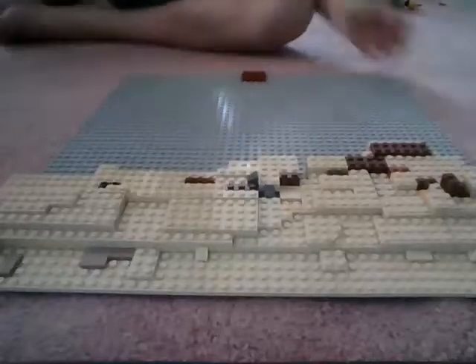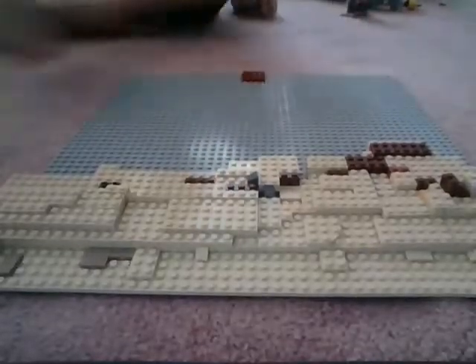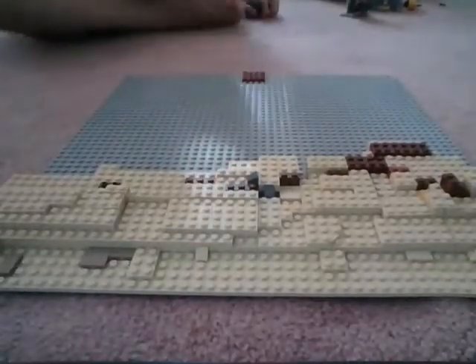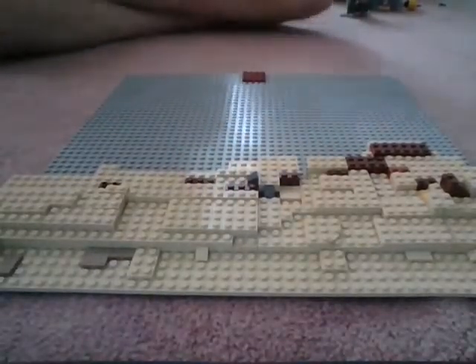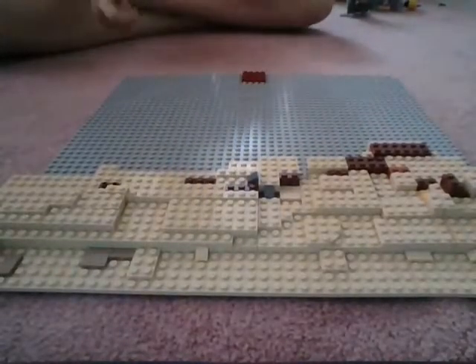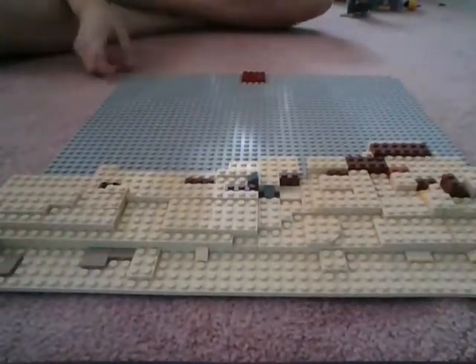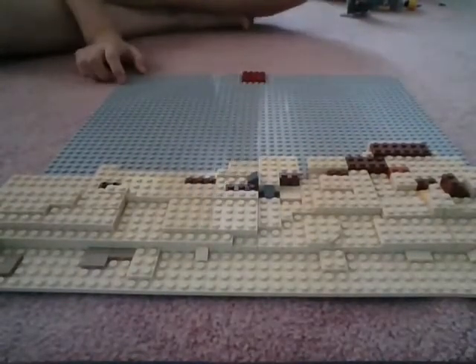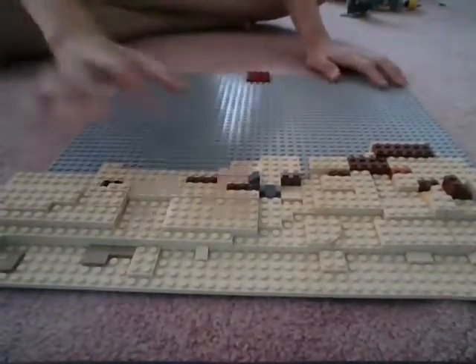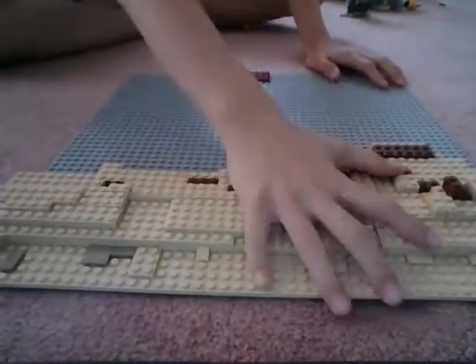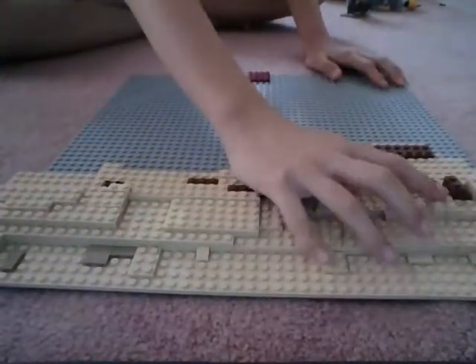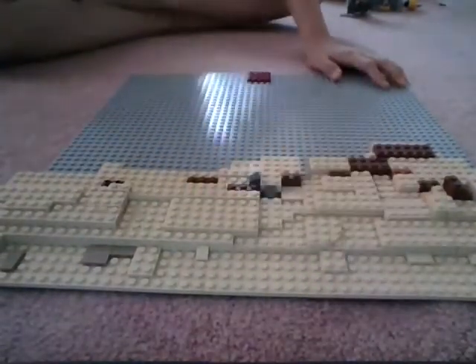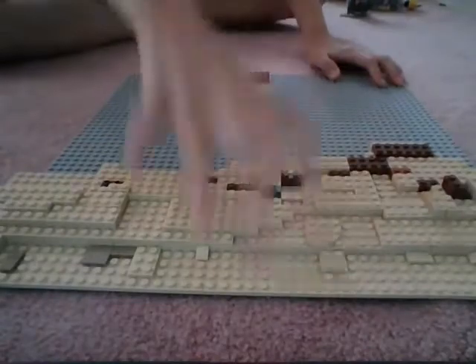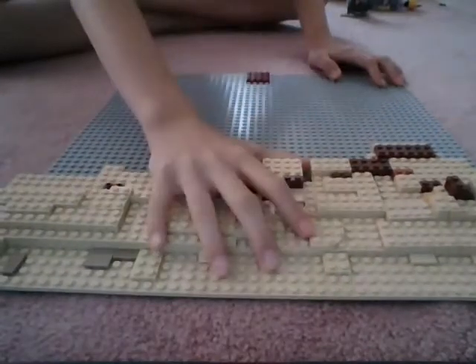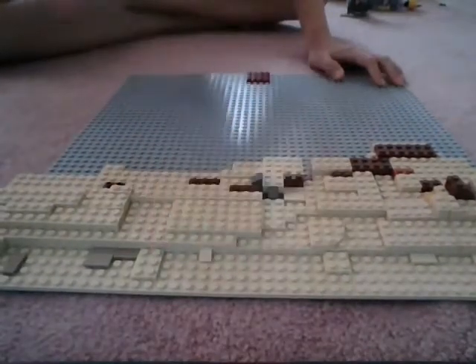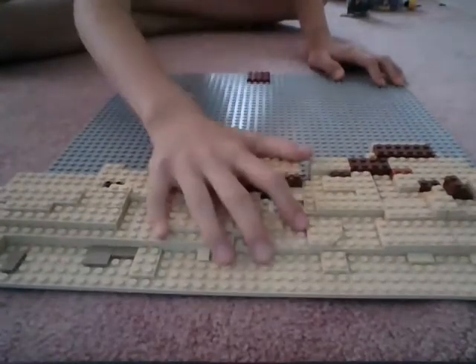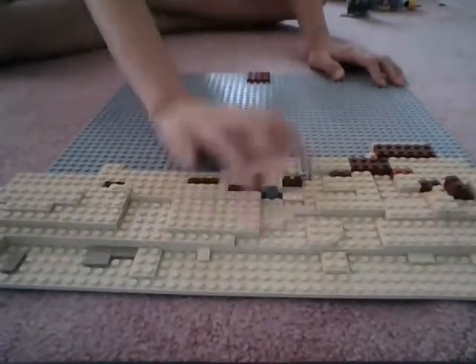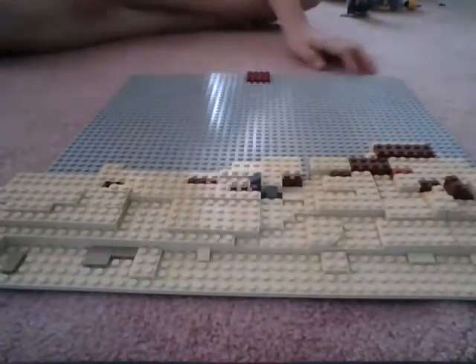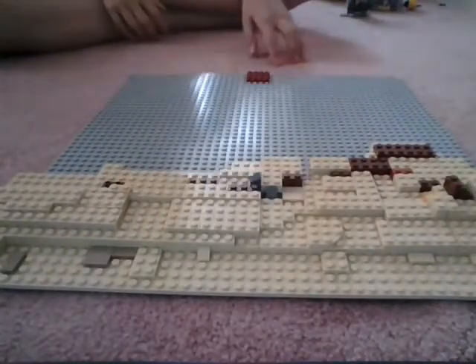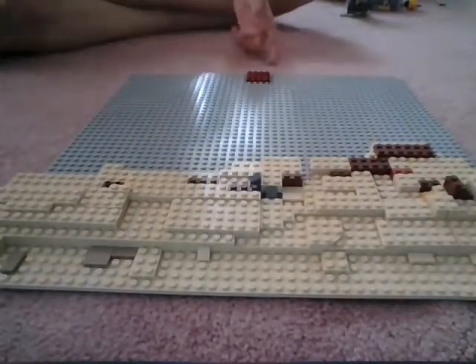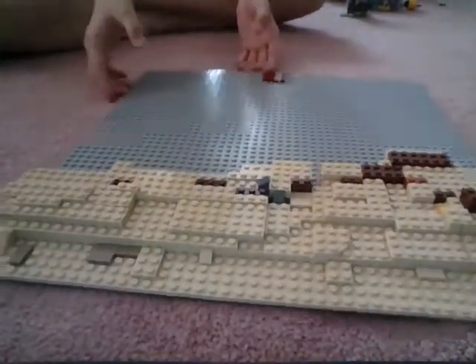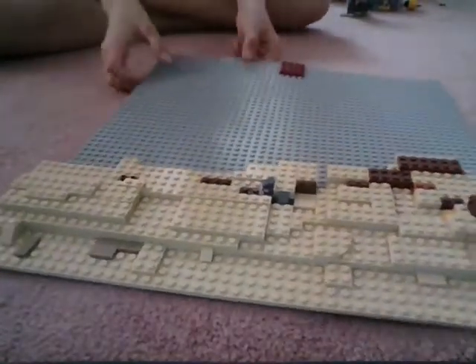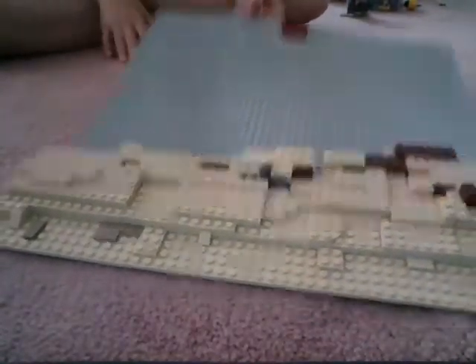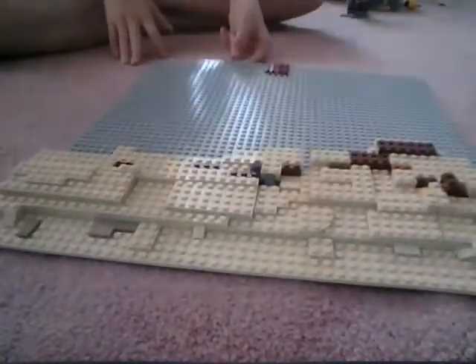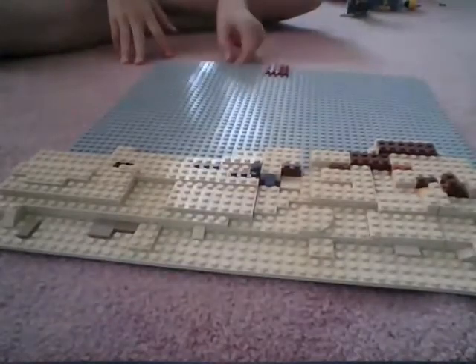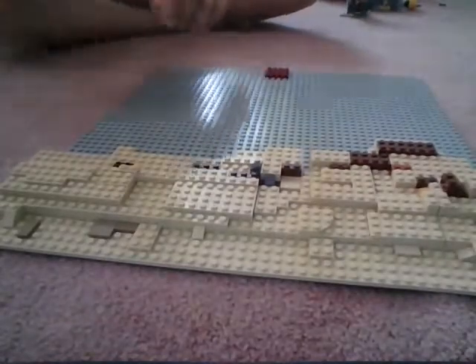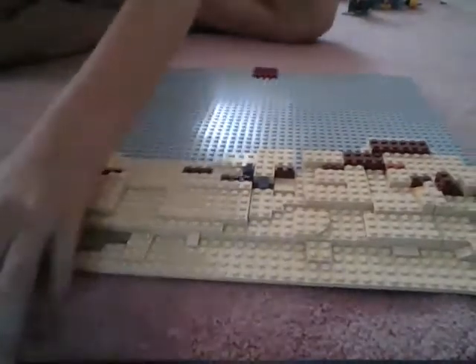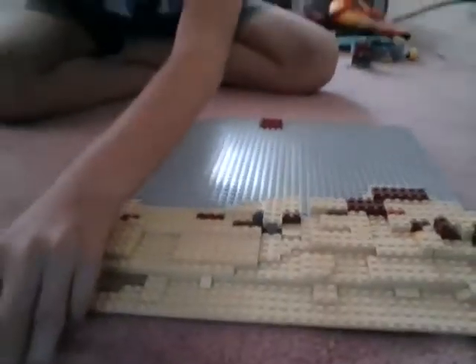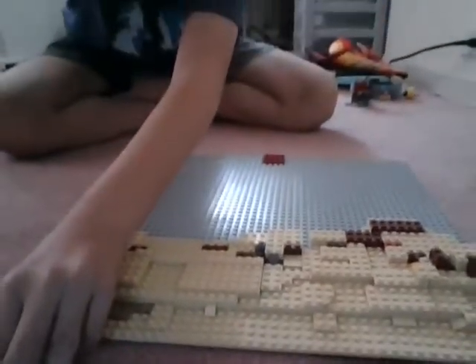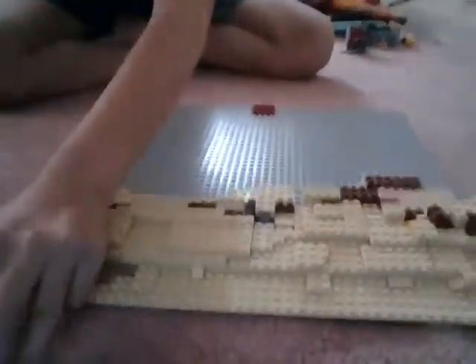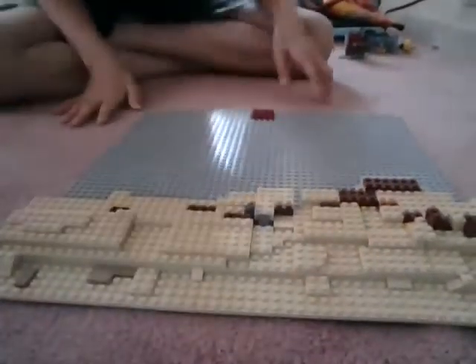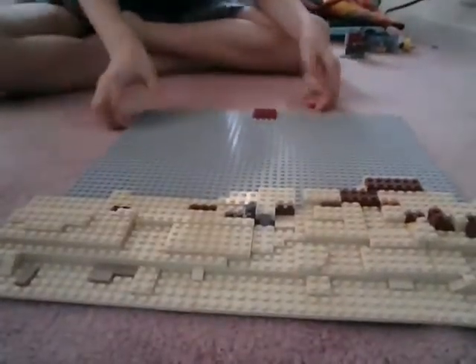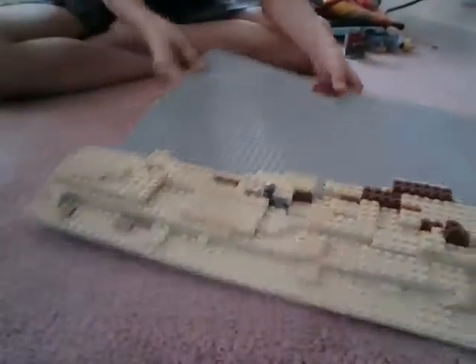Do you remember the DD mark that I did? I'm scrapping it because I have other plans. That's why I am destroying it.